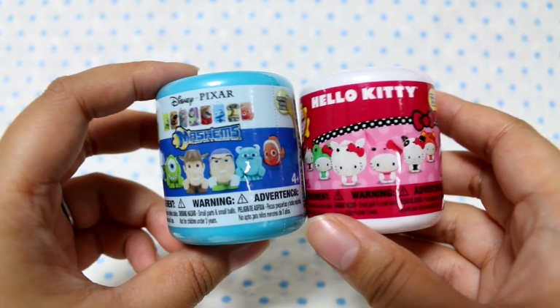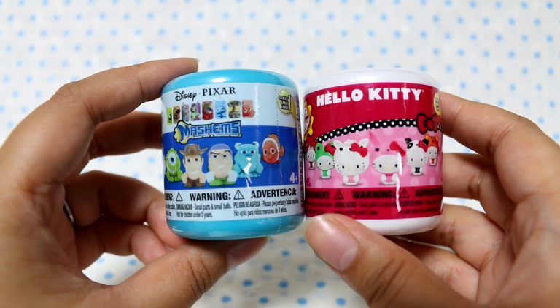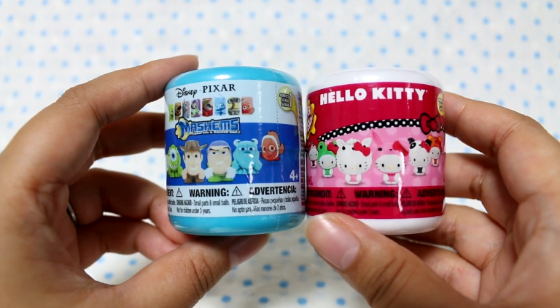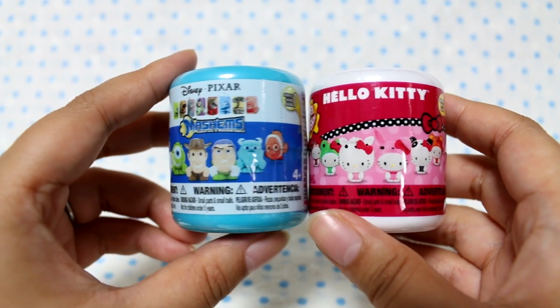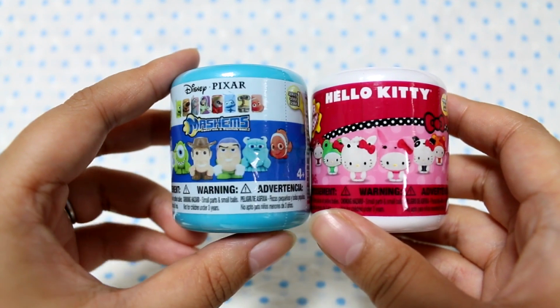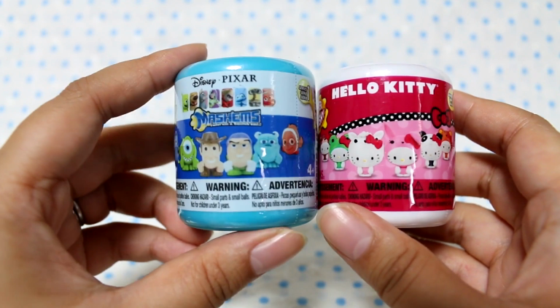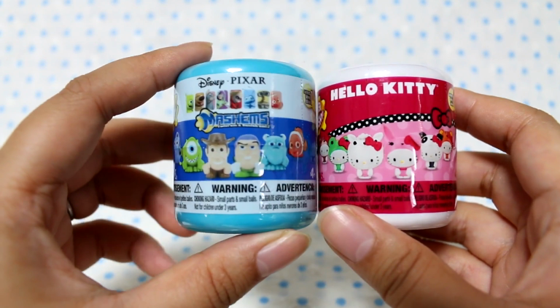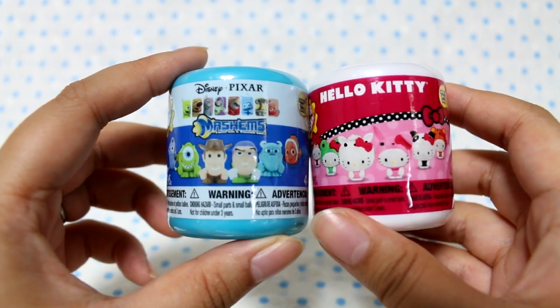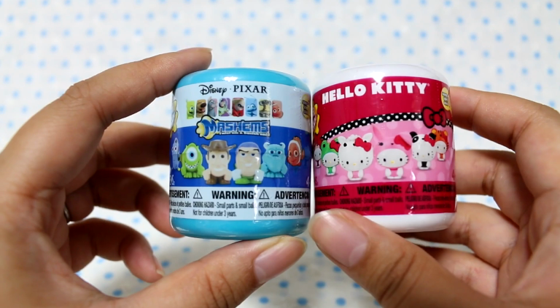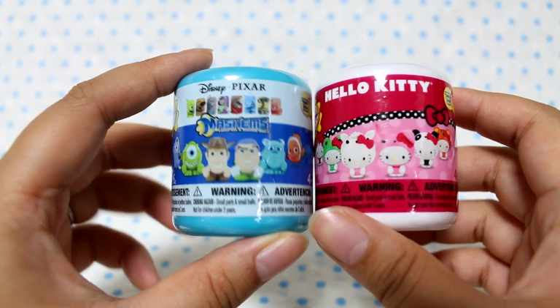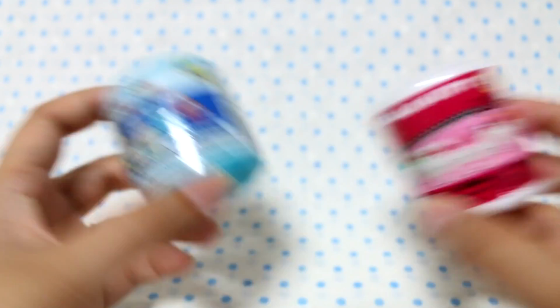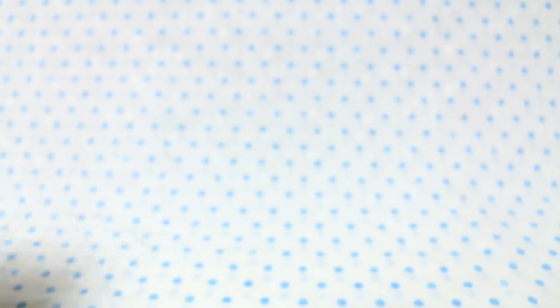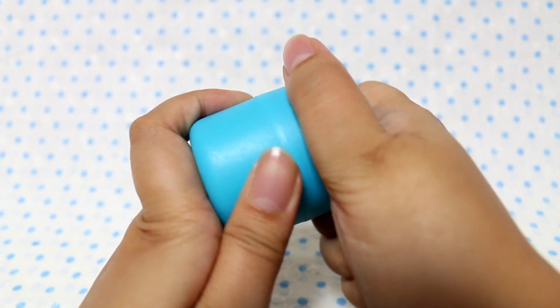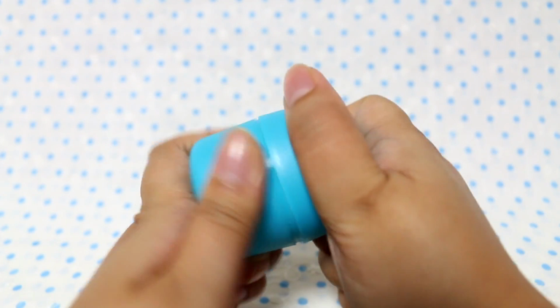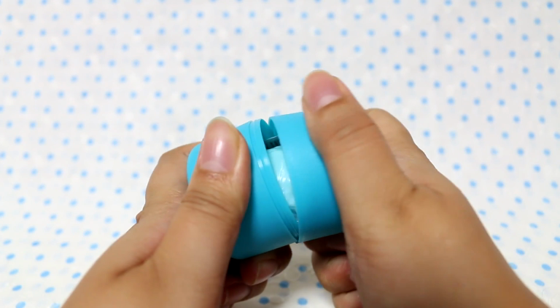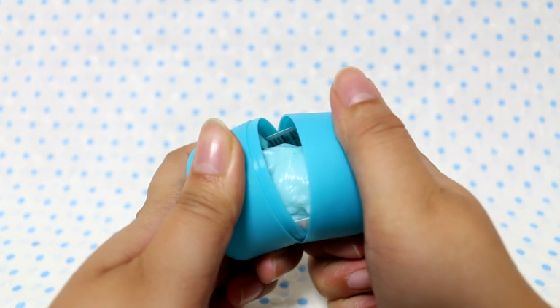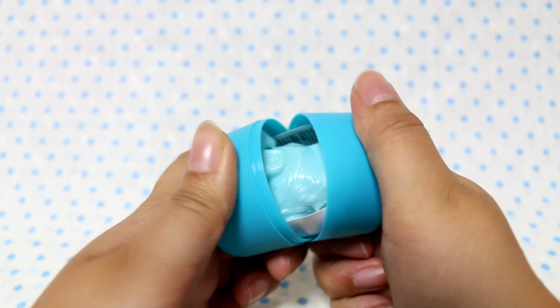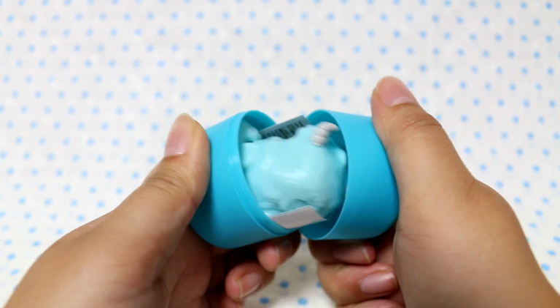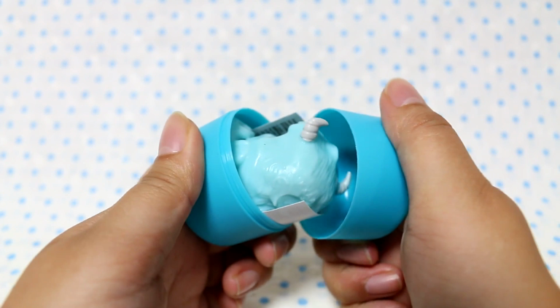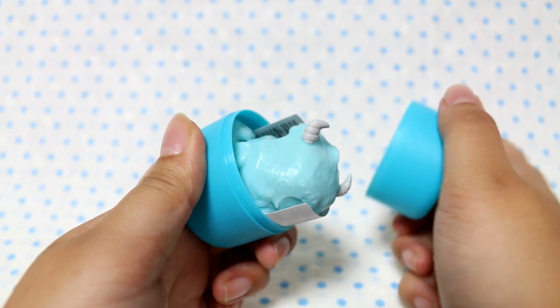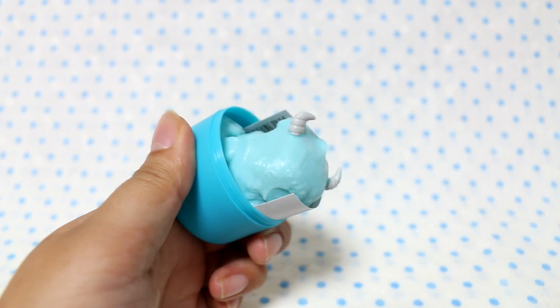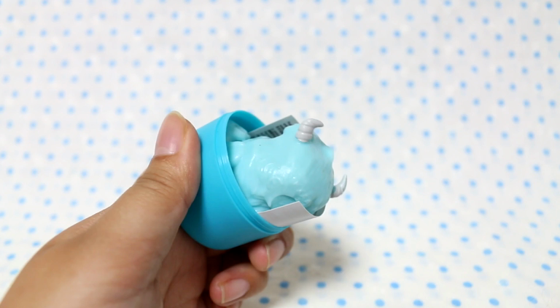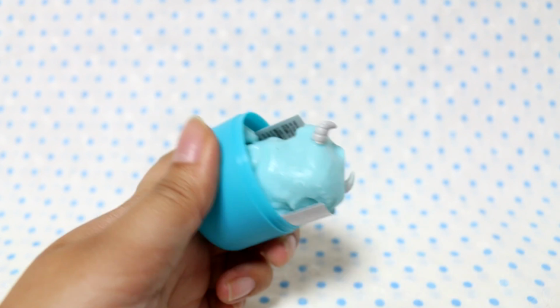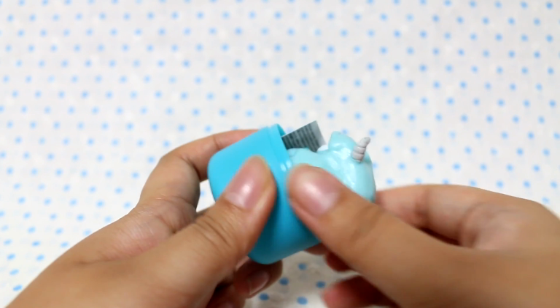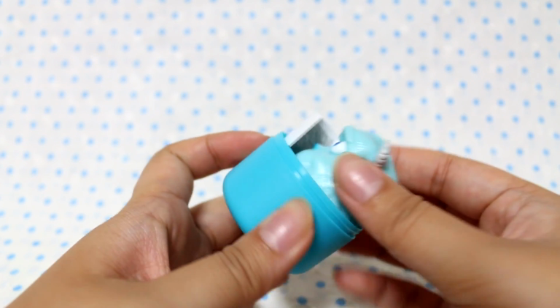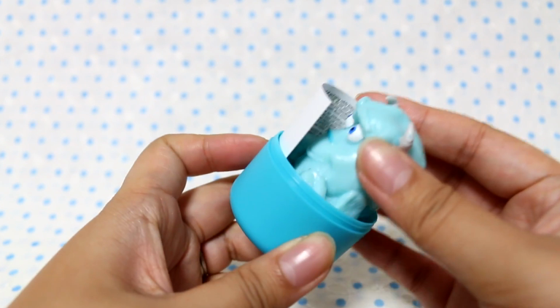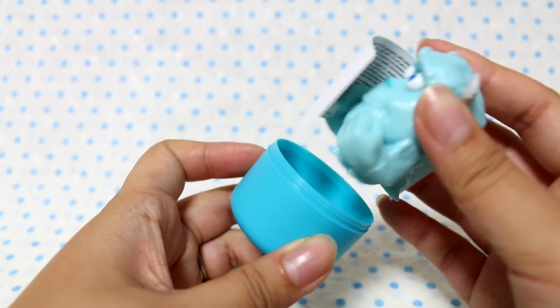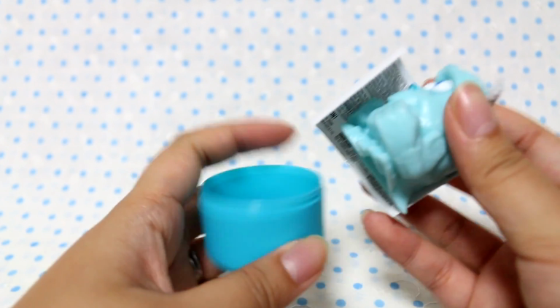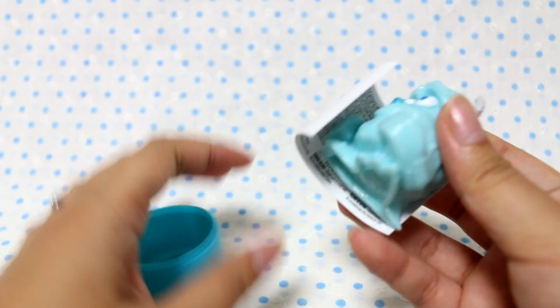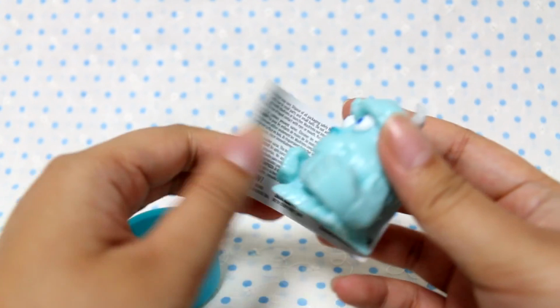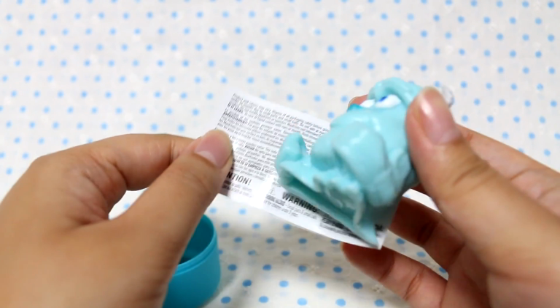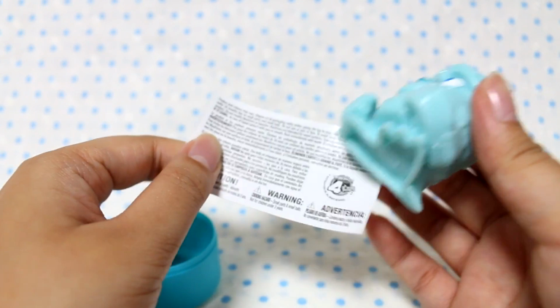So I'm going to go ahead and open the Pixar one first and see who I get. Let's open this up and see. Is this Sully? They're a little gooey.